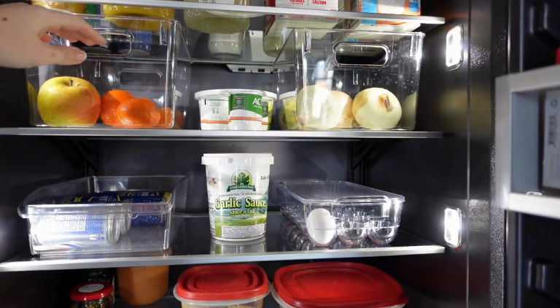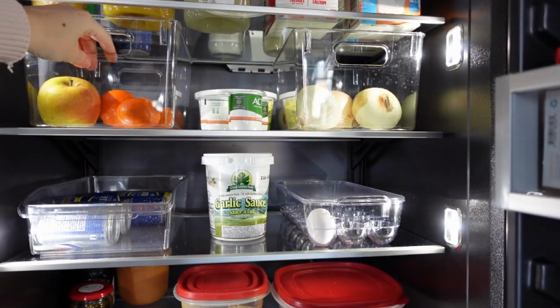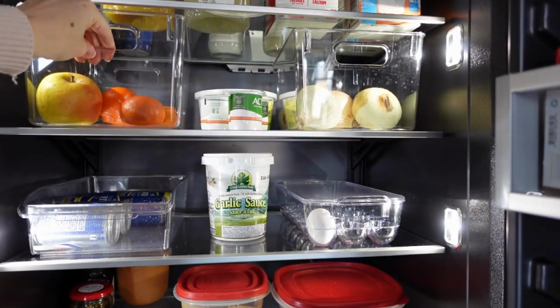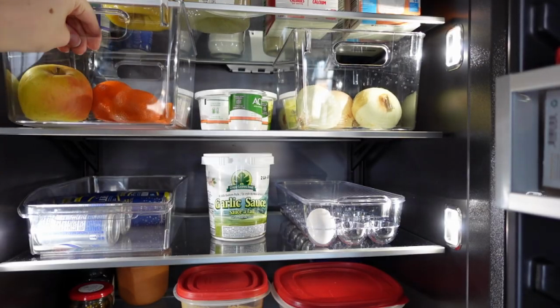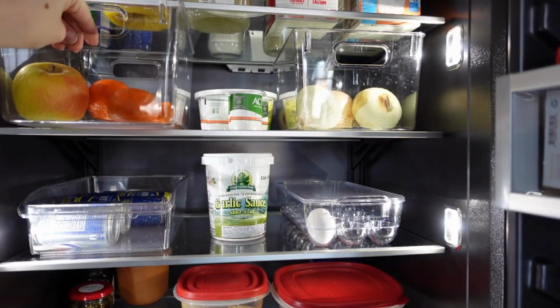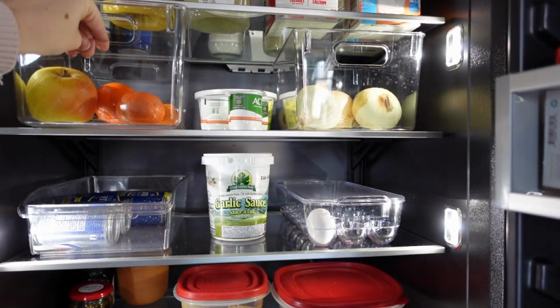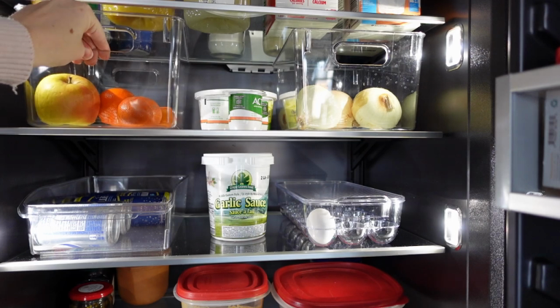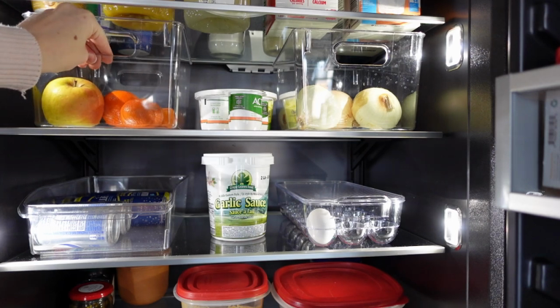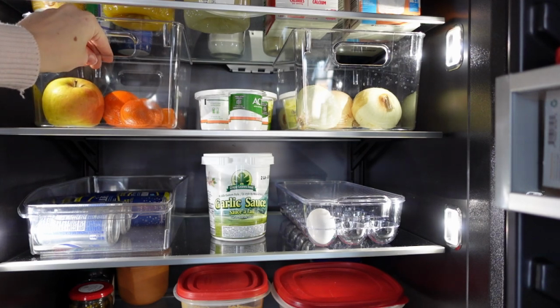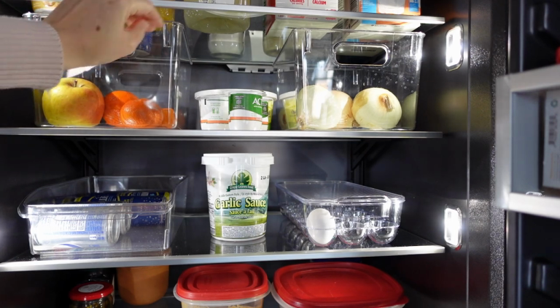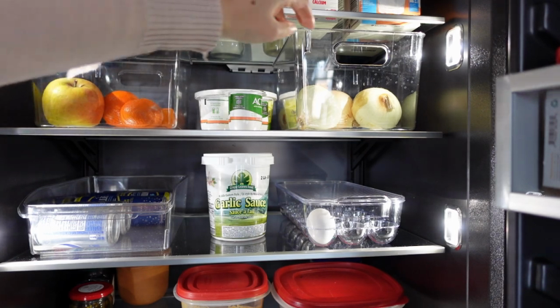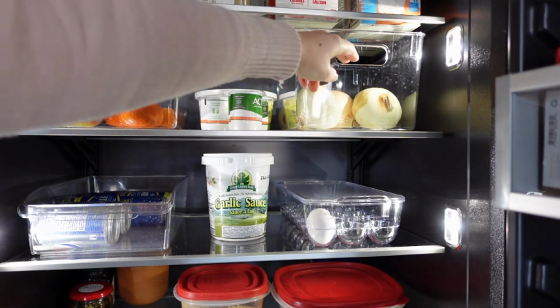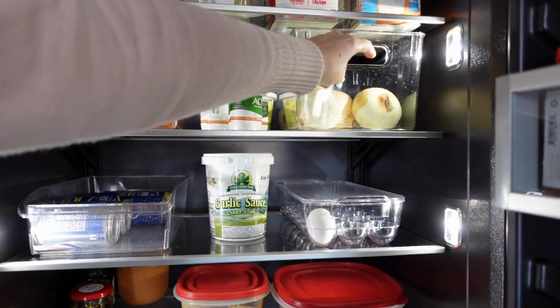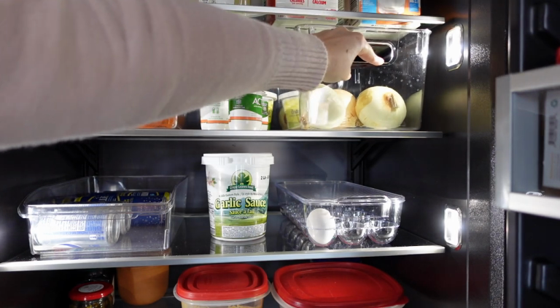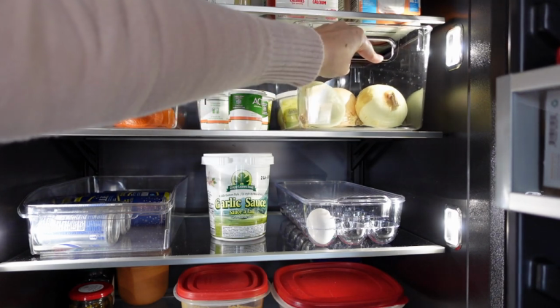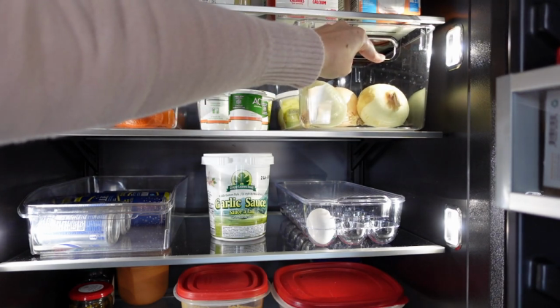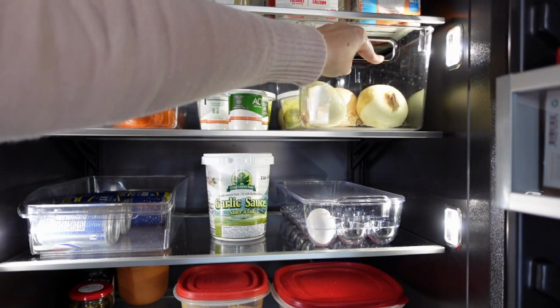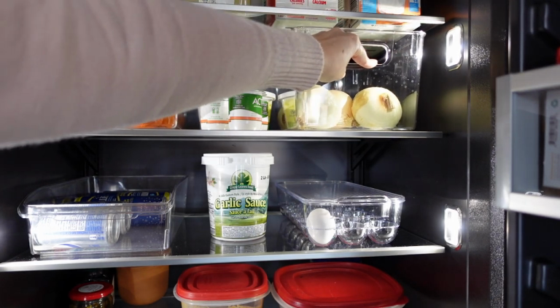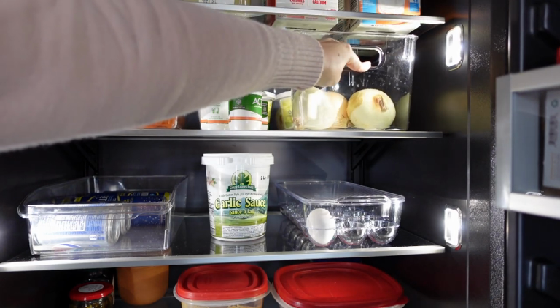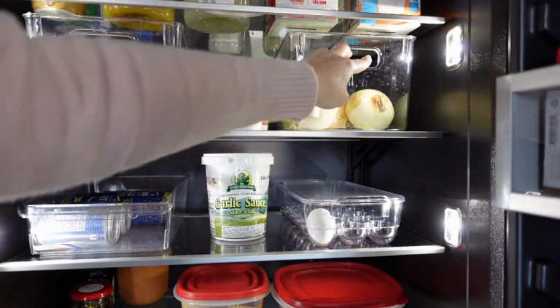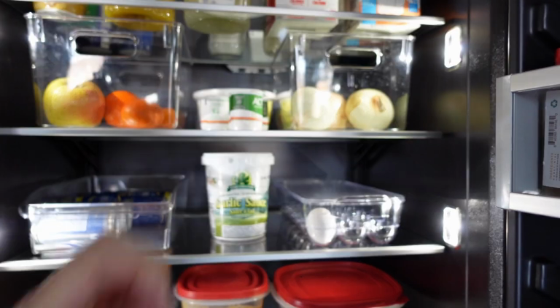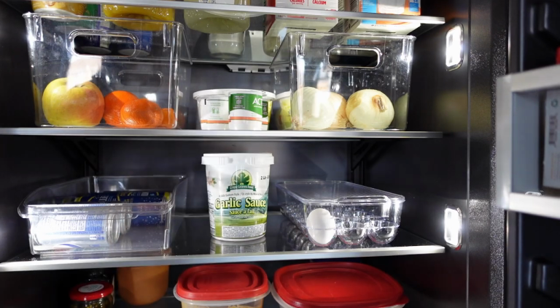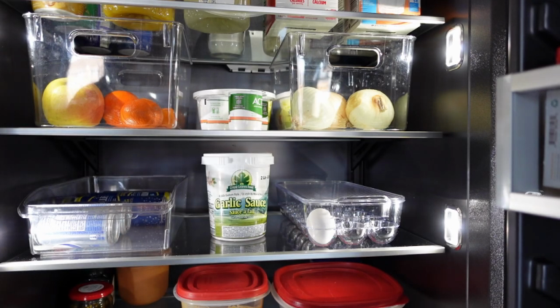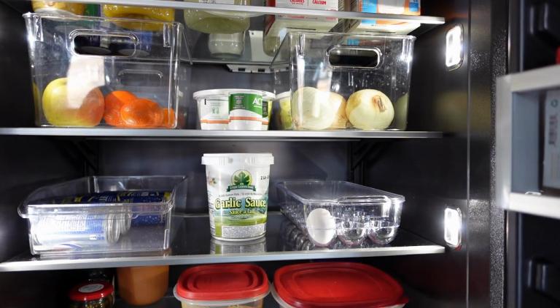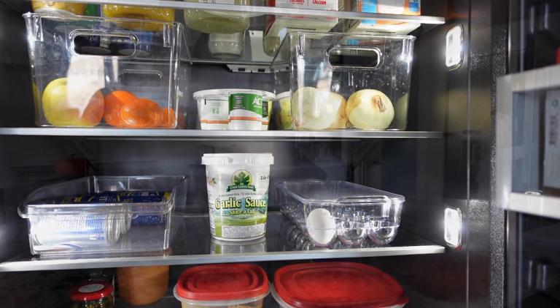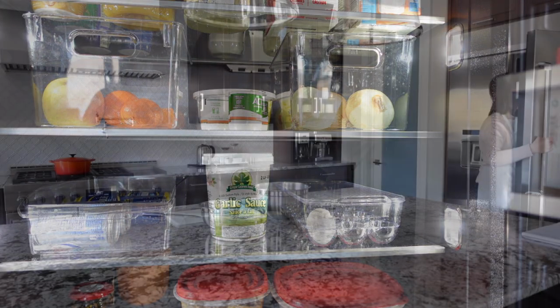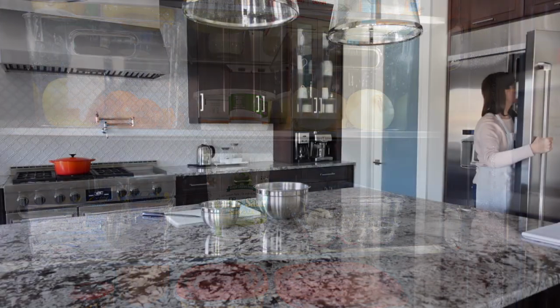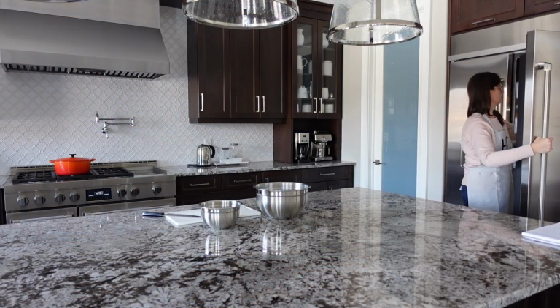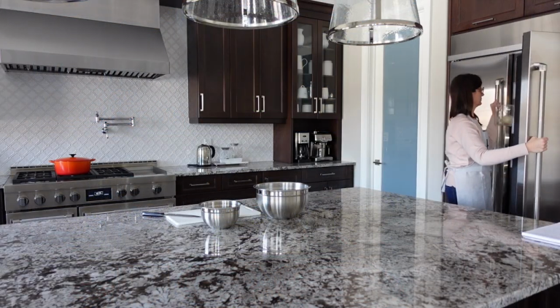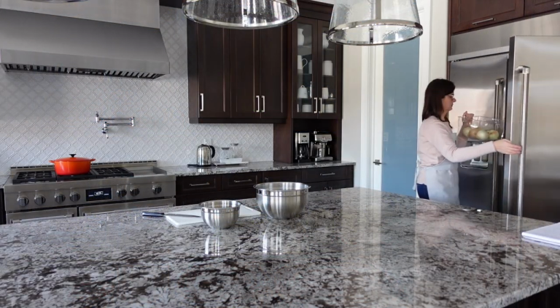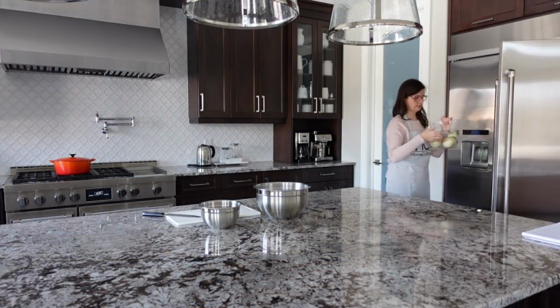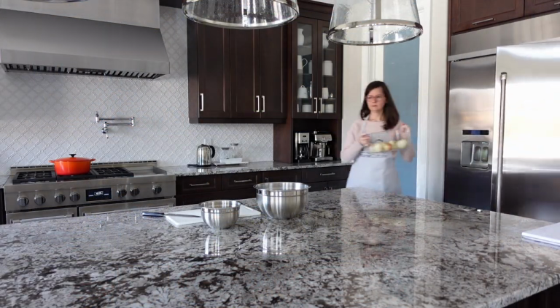In the fridge, I keep my fruit in one clear bin so it's easy to see and easy to grab. This one is for my veg — usually just the onions. And no, the fridge doesn't smell like onions. But when I'm cooking, it's so convenient just to grab the bin.